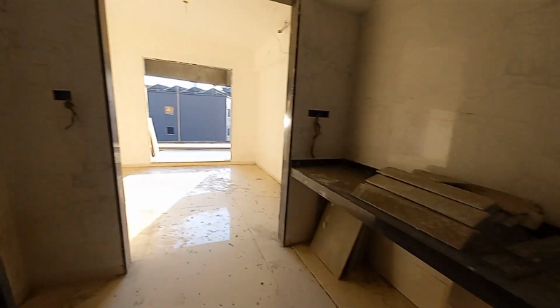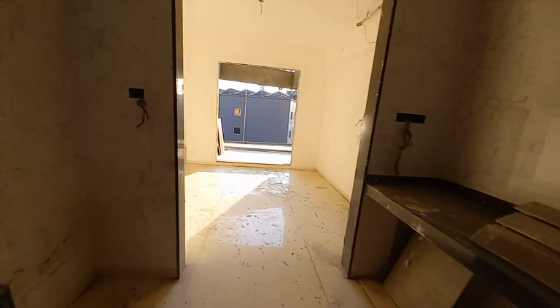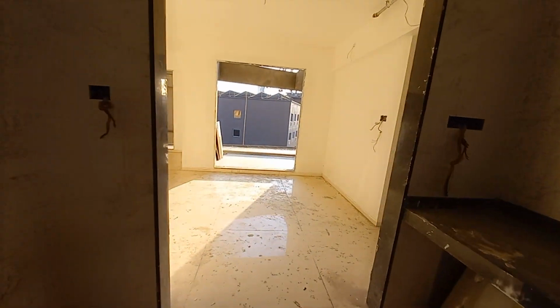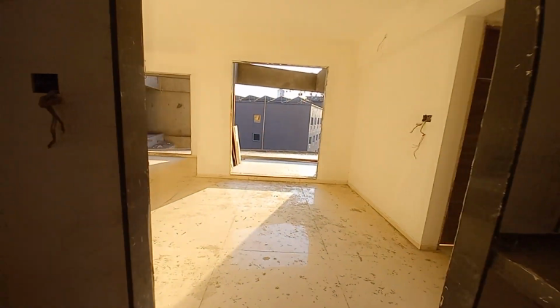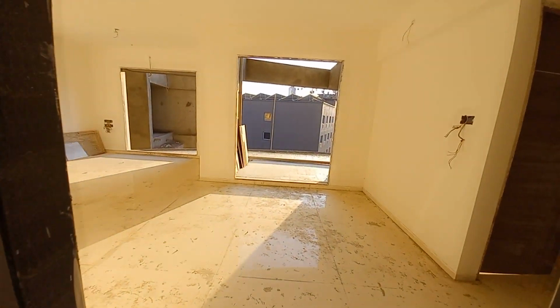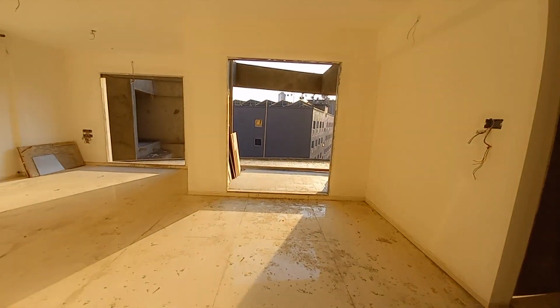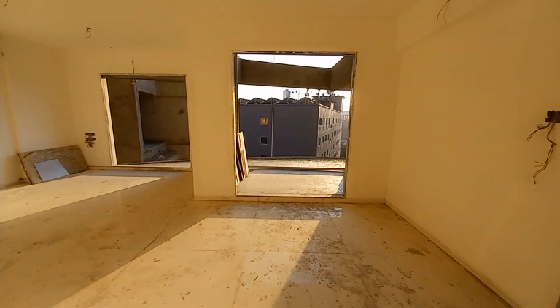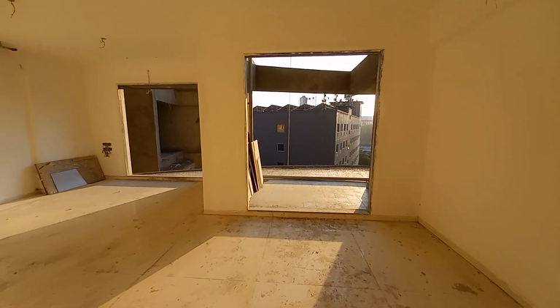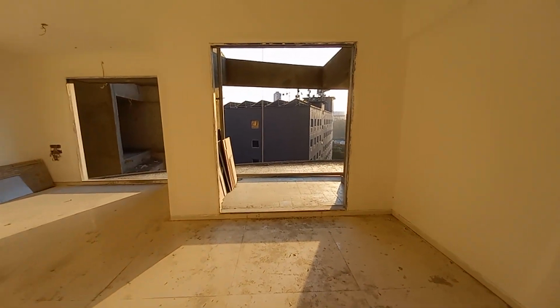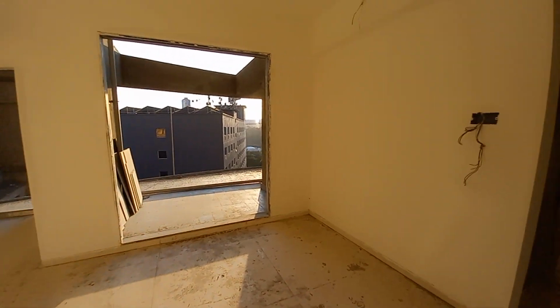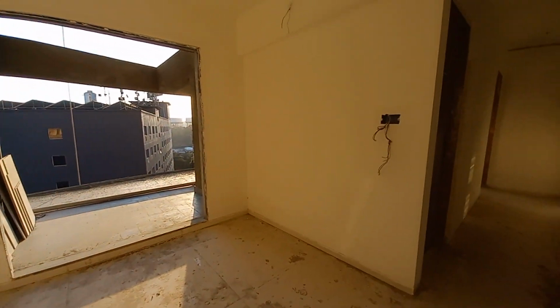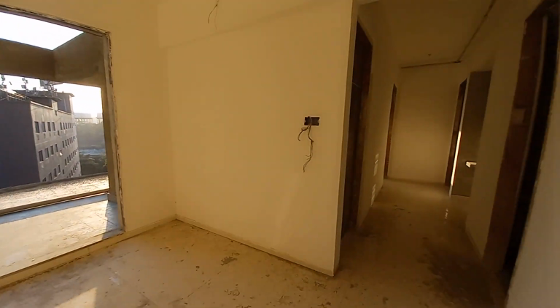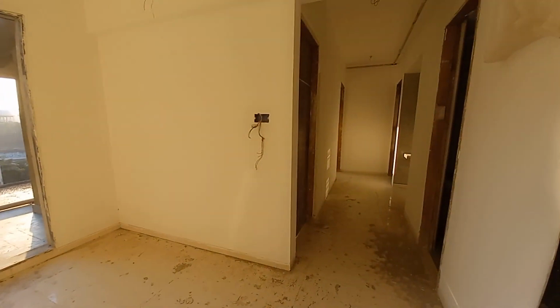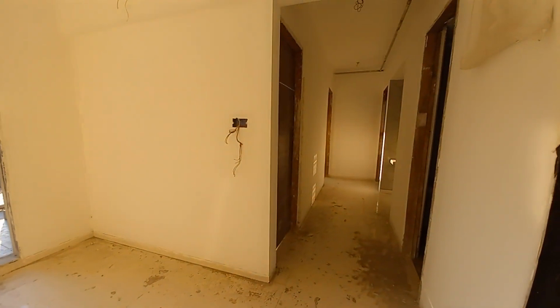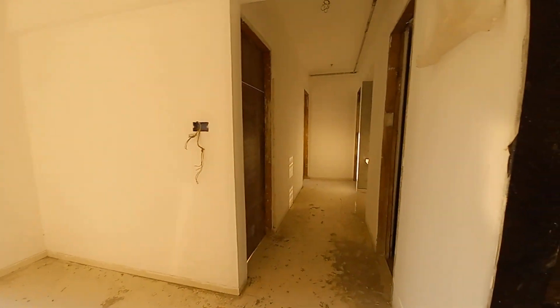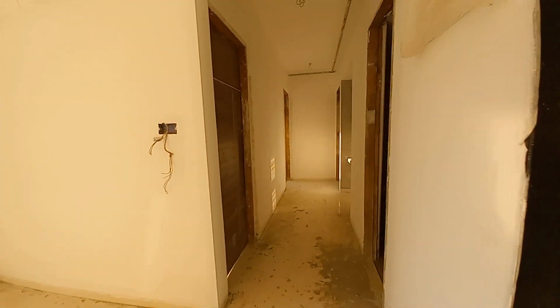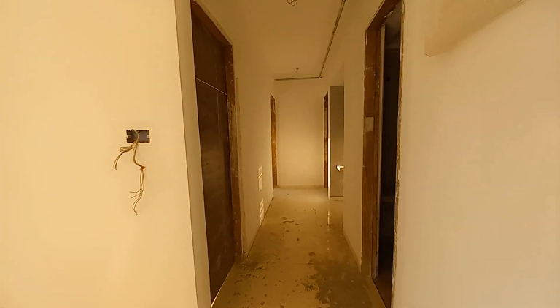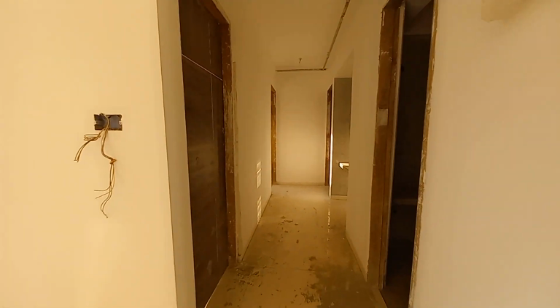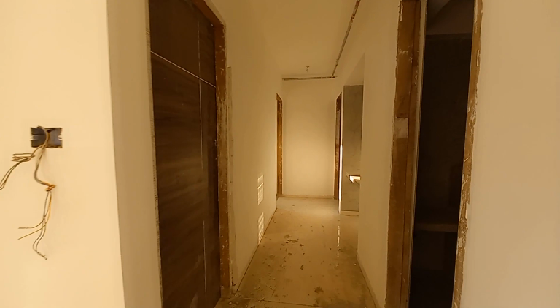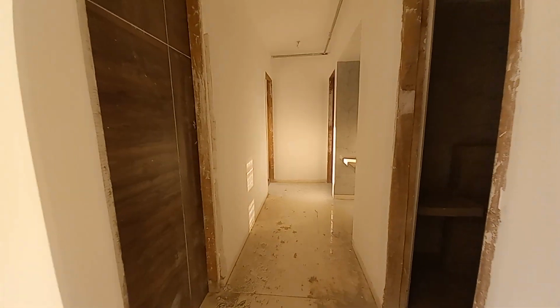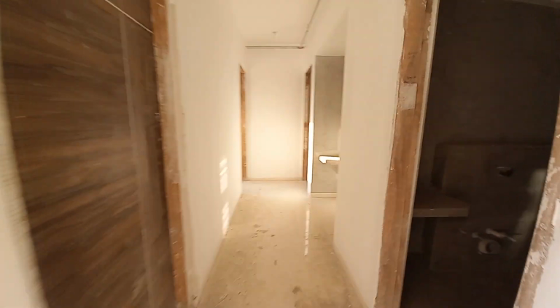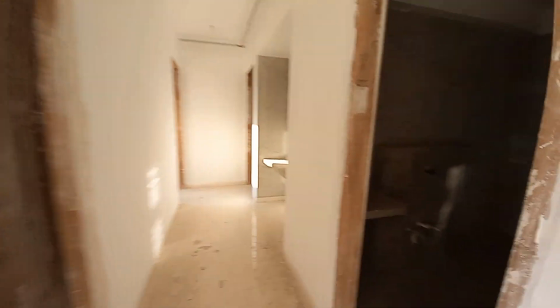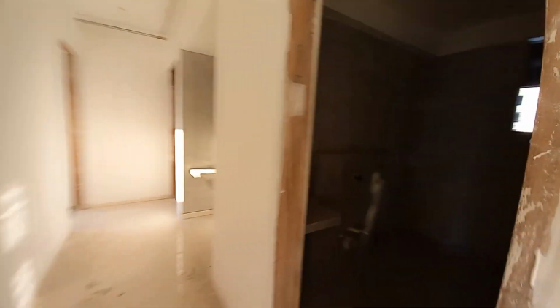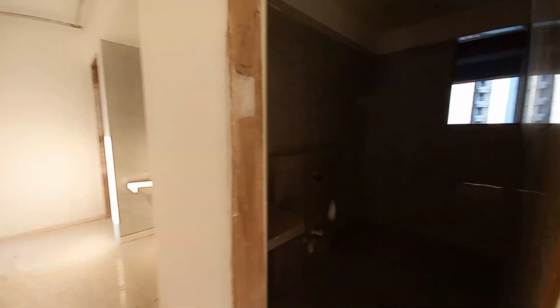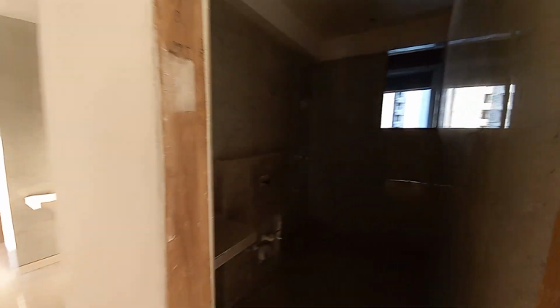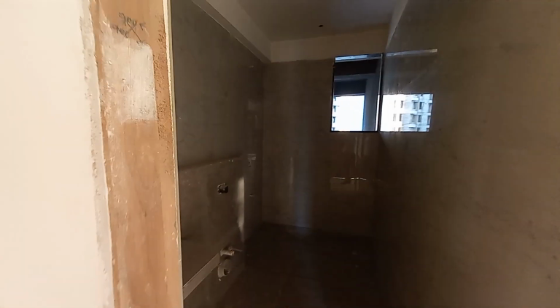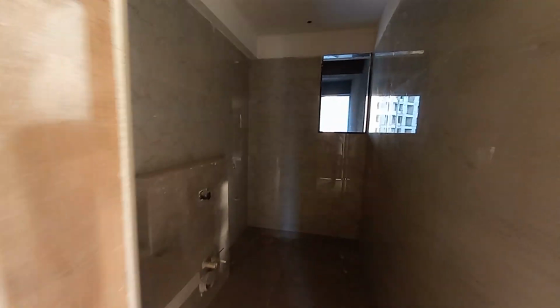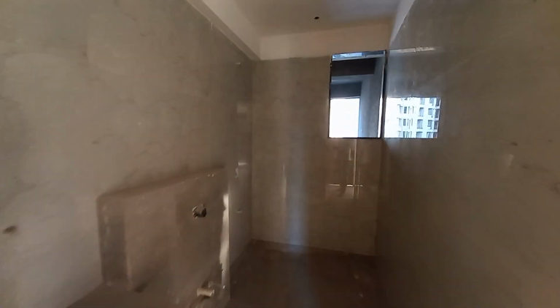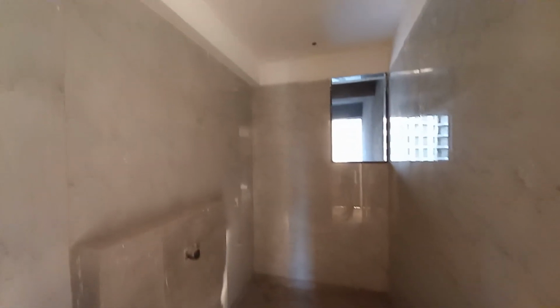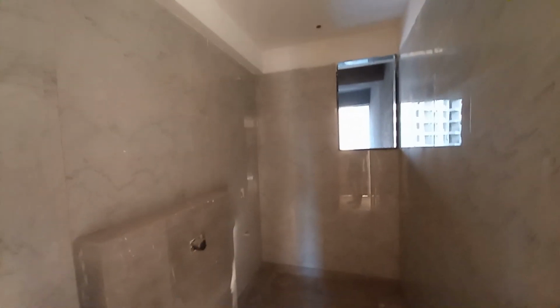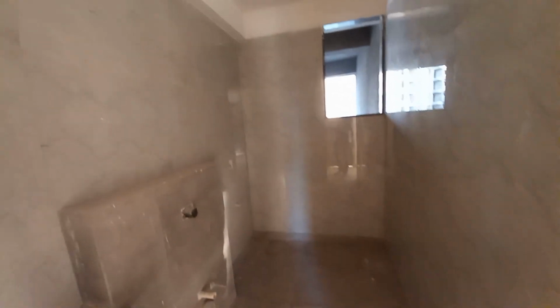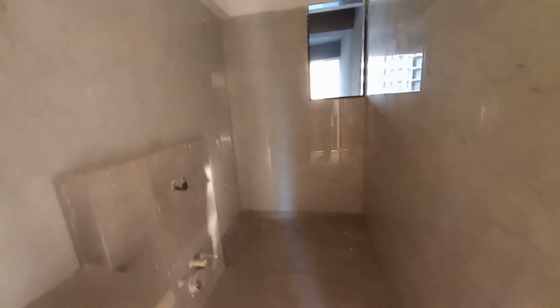We are currently standing on the fifth floor. This building is B plus 2 plus G plus Podium plus 35 floors — this is the highest building in Wakad.